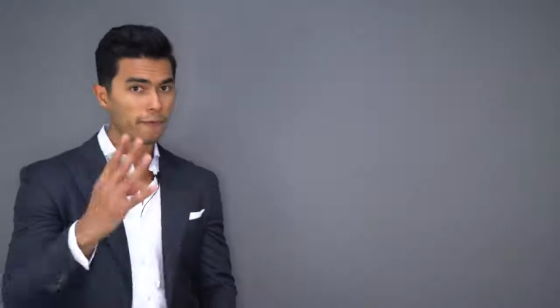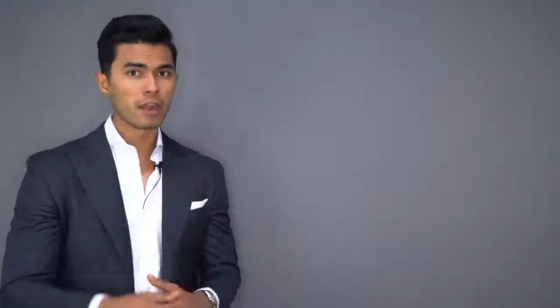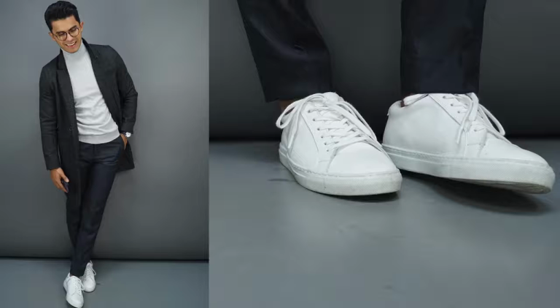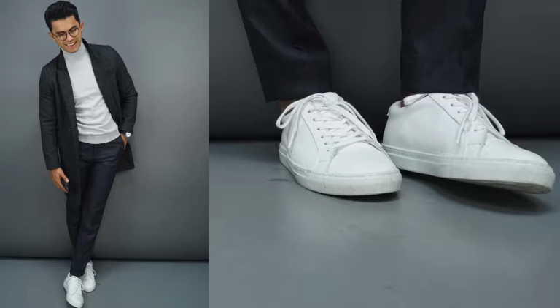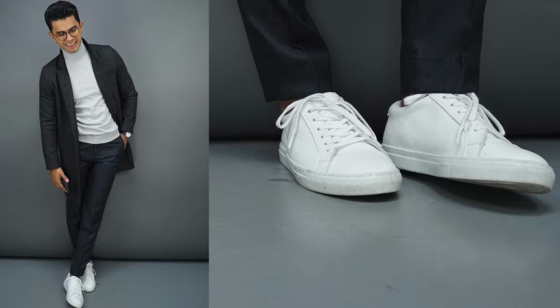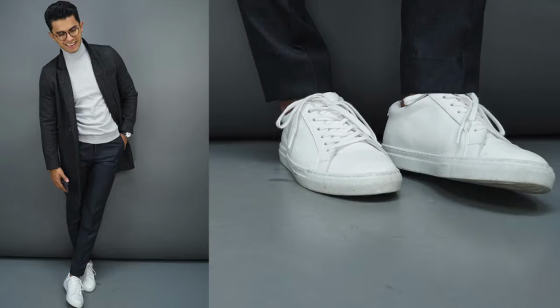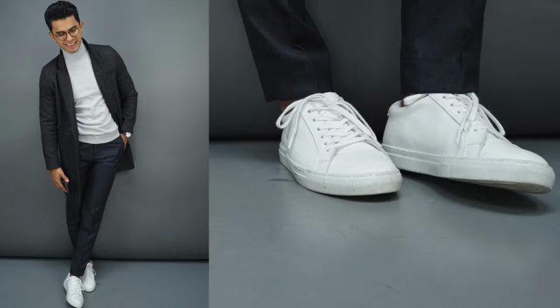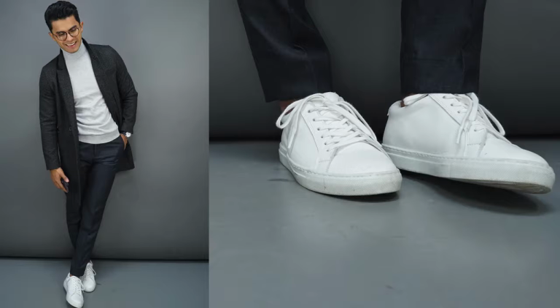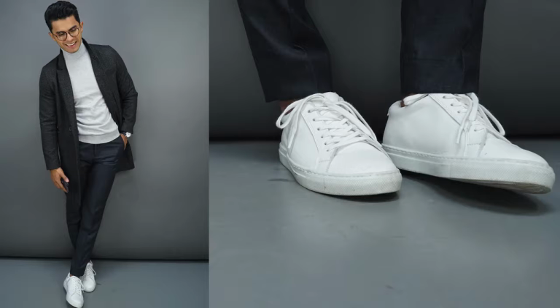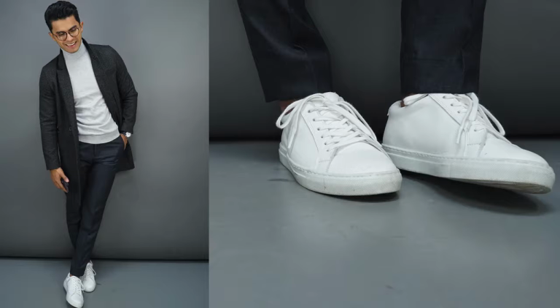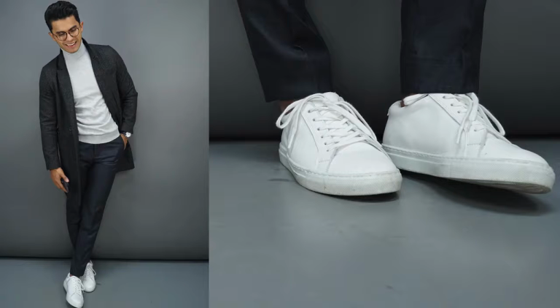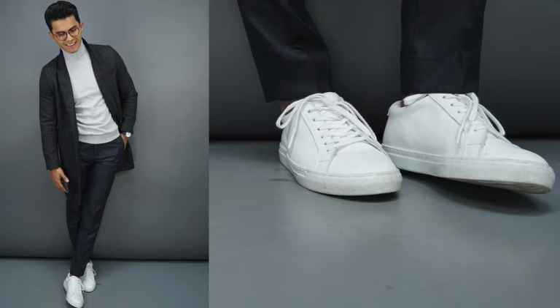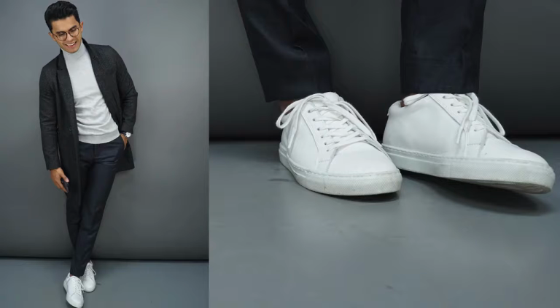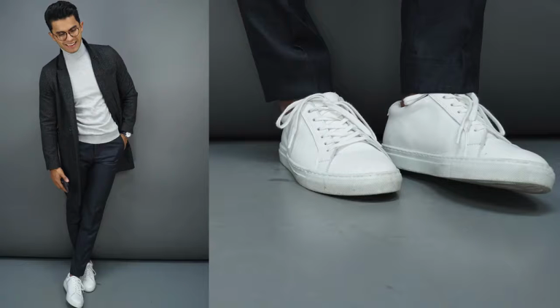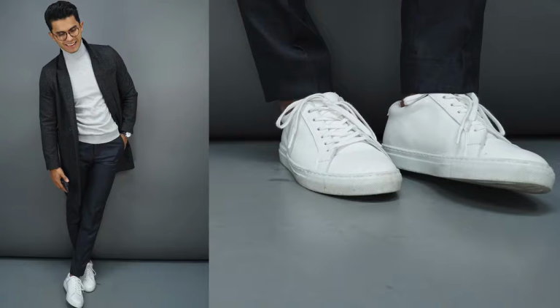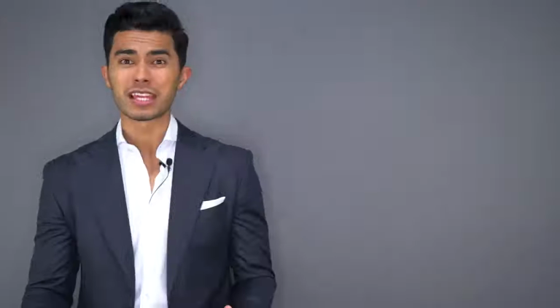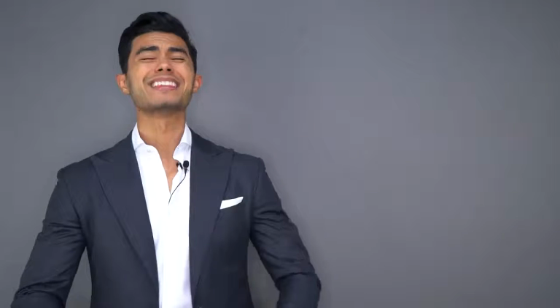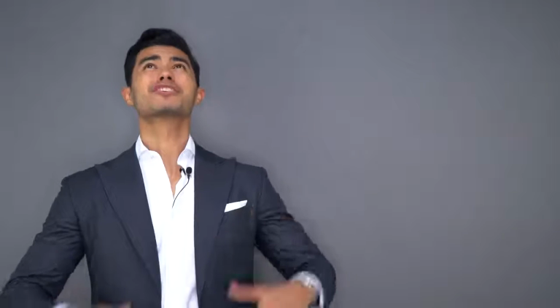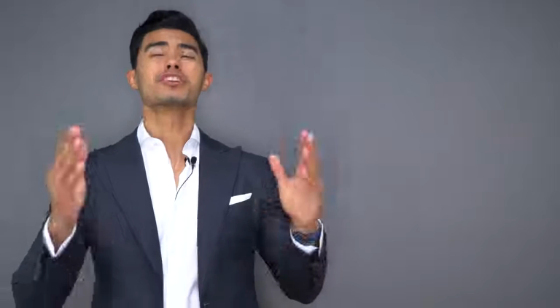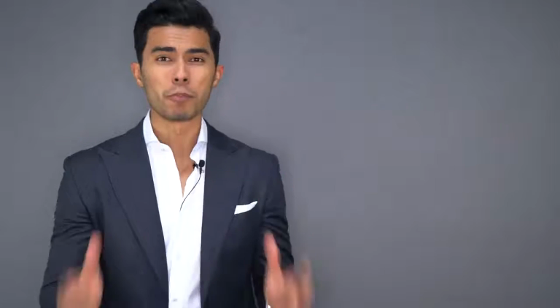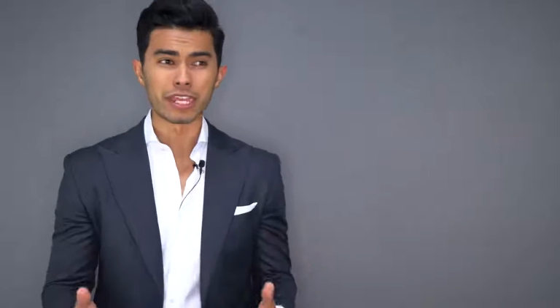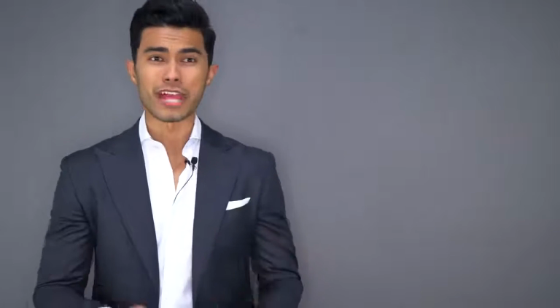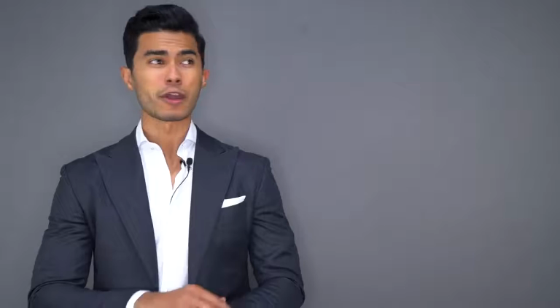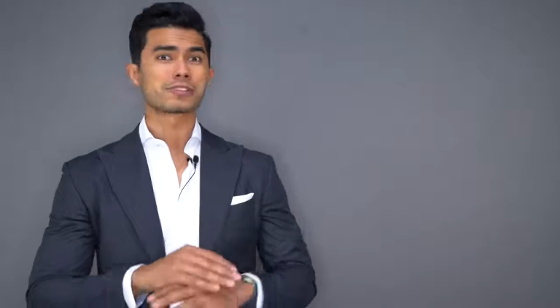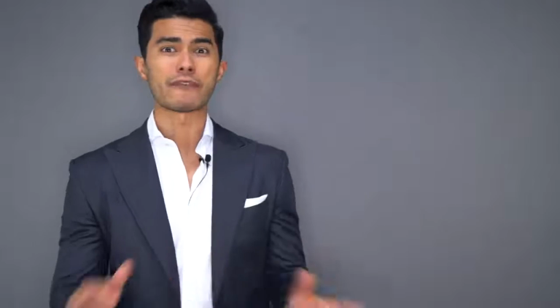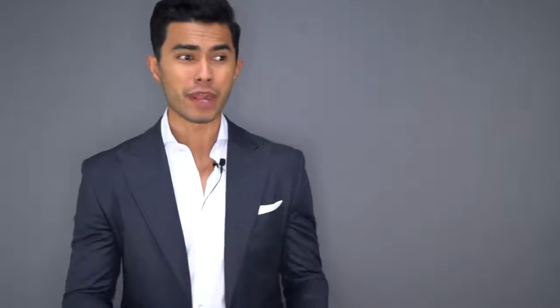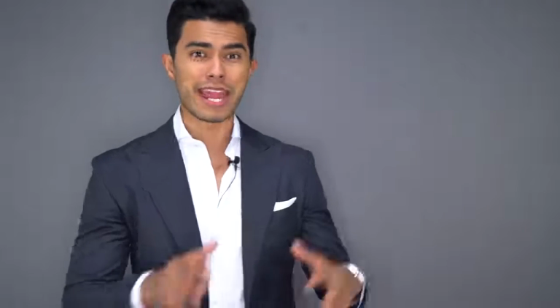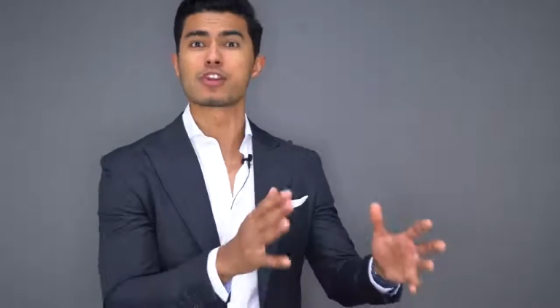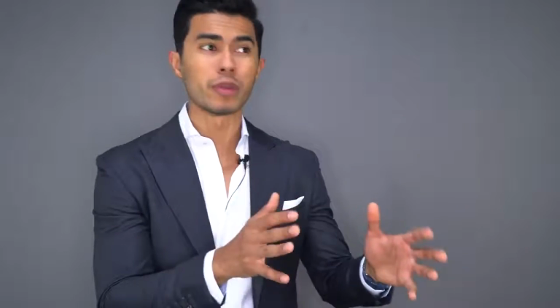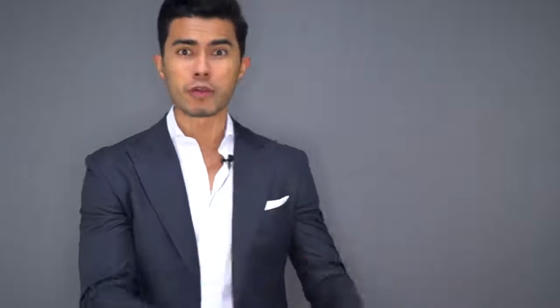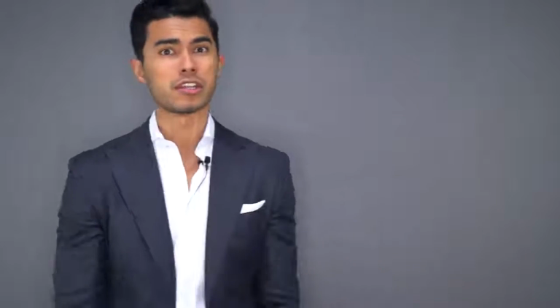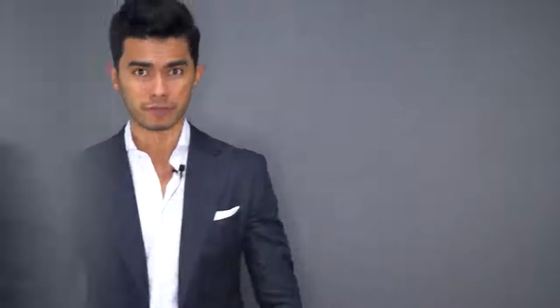Number four: white sneakers. Plain and simple, they're timeless, they work with everything and they're just a no-brainer. That's why almost every brand has their own iteration of it.